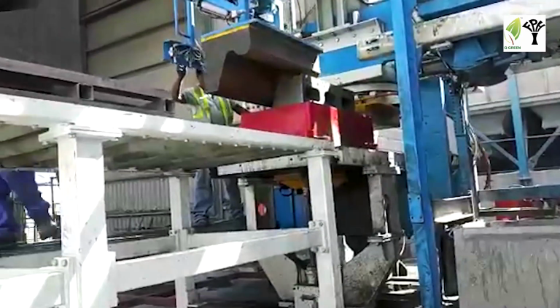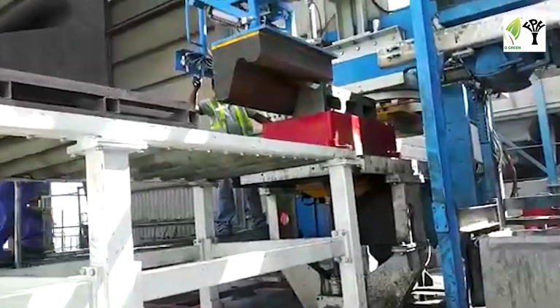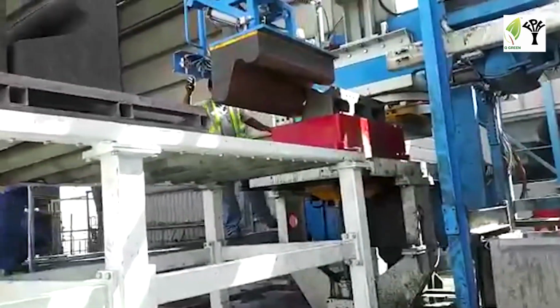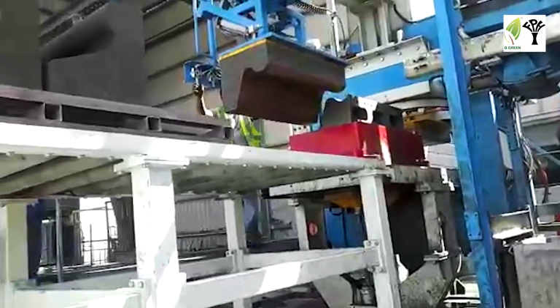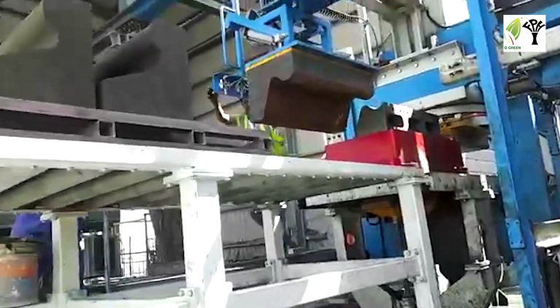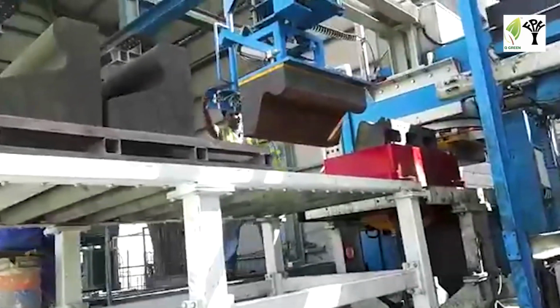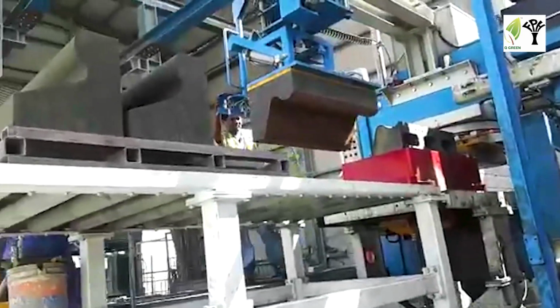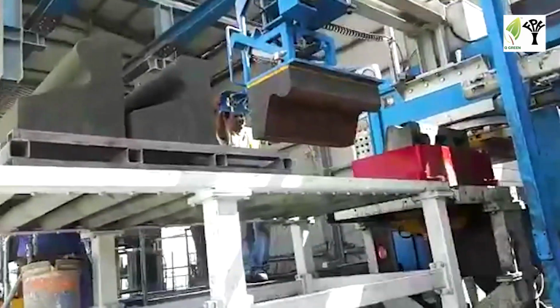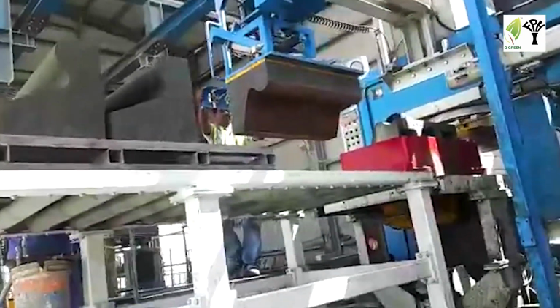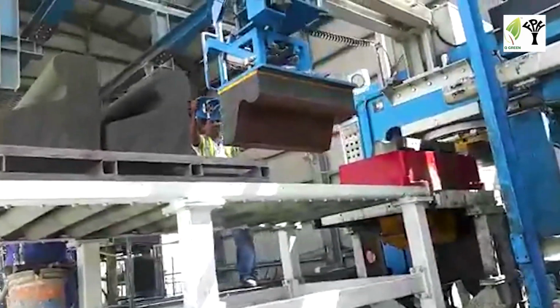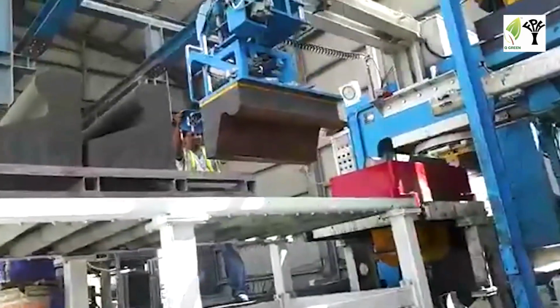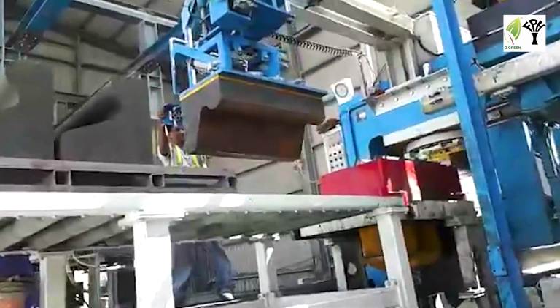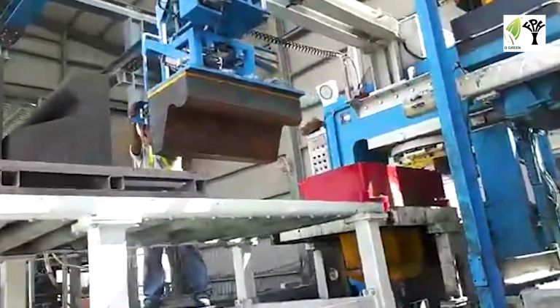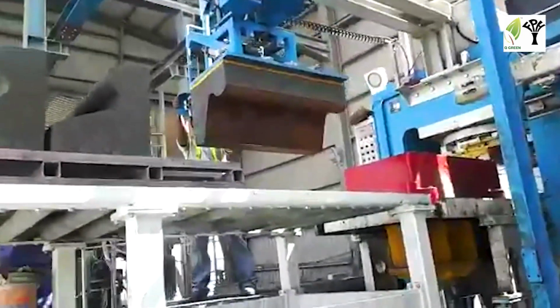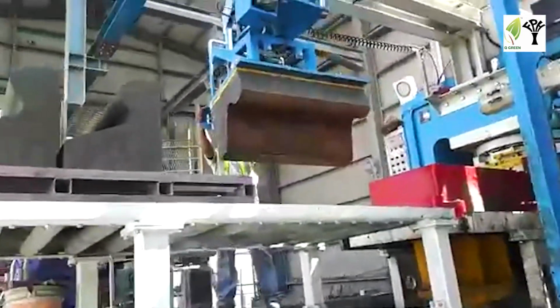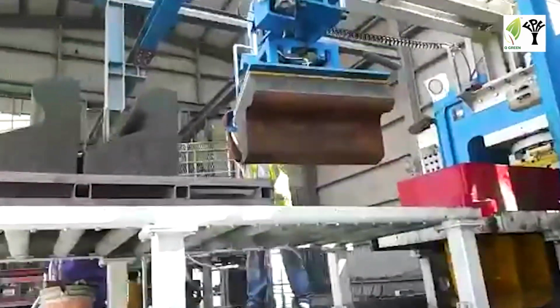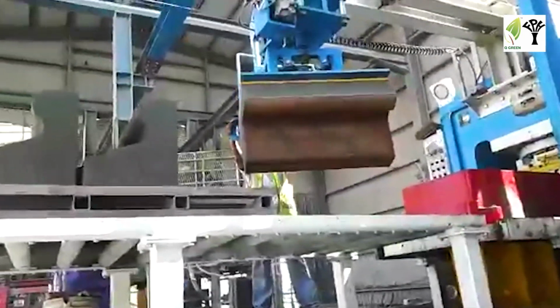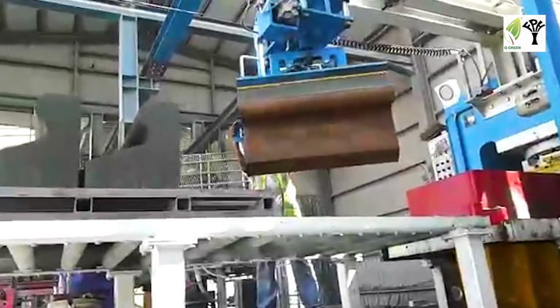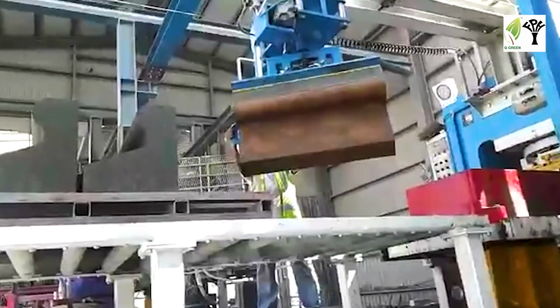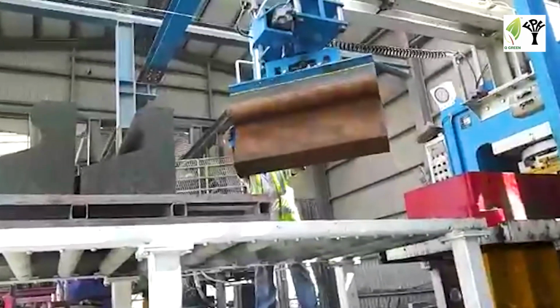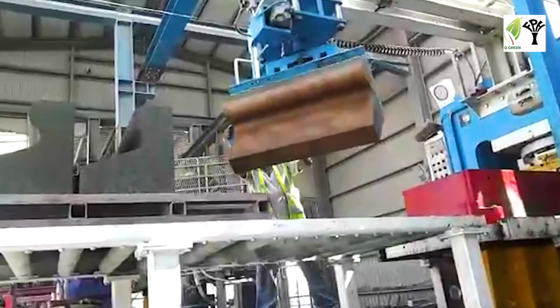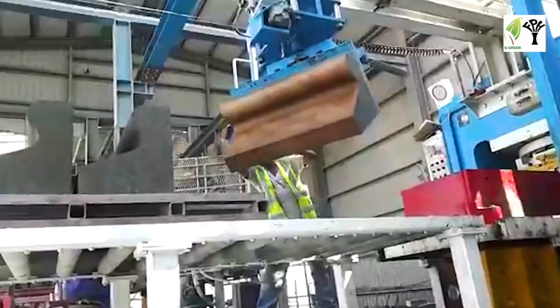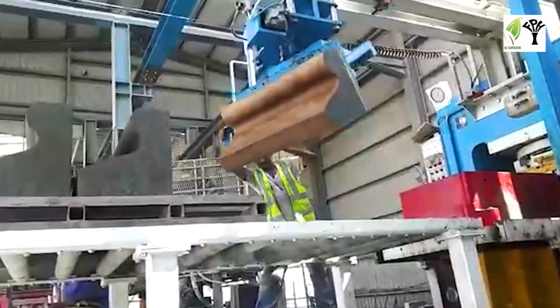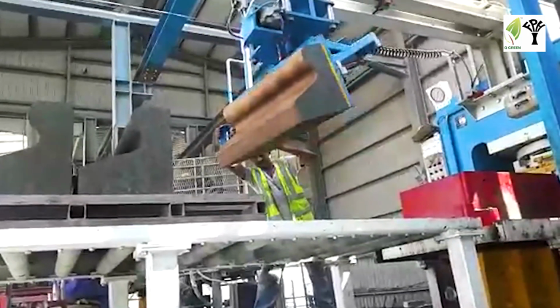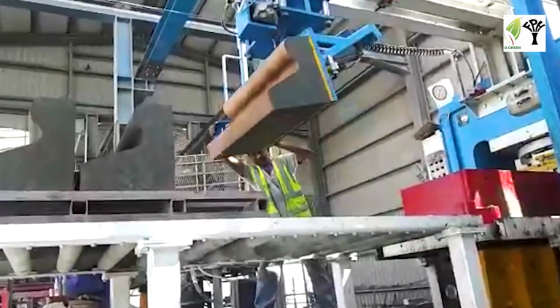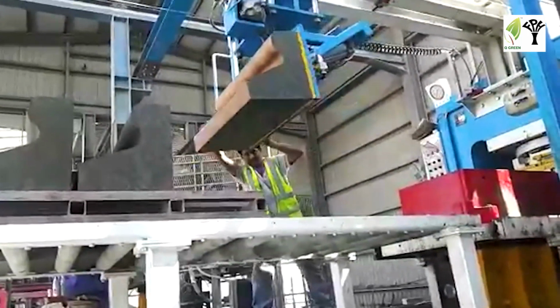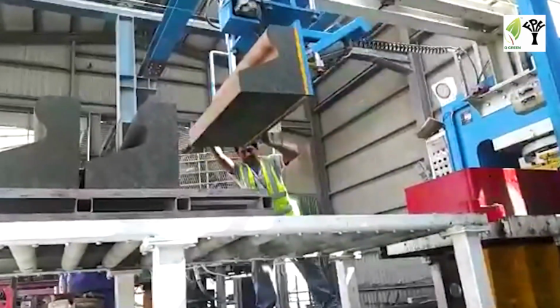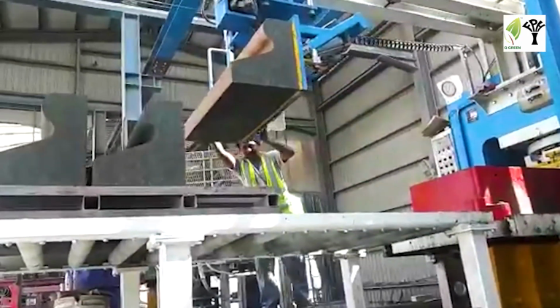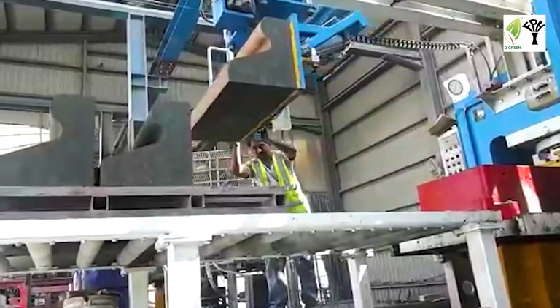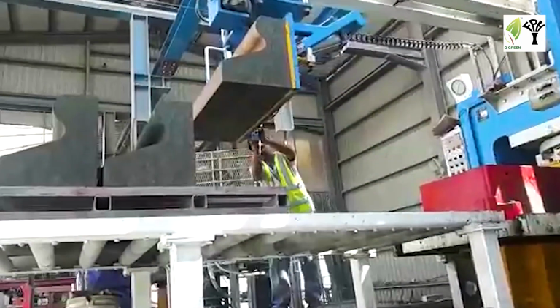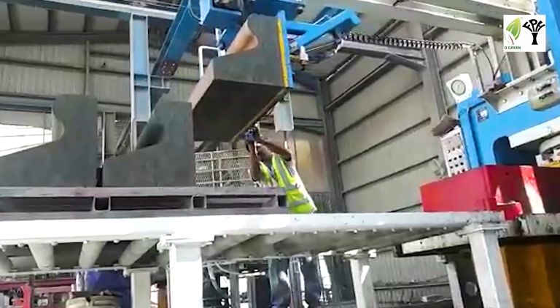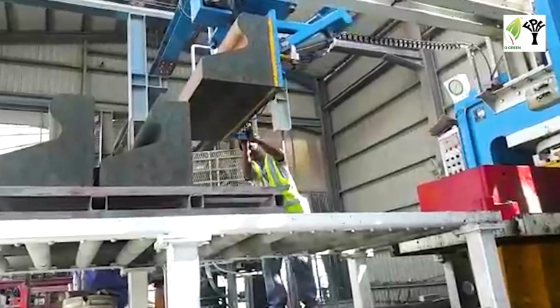After that, the product is ejected from the press. Then it is stacked overnight to cure at room temperature. The curing can be escalated by using steam curing.